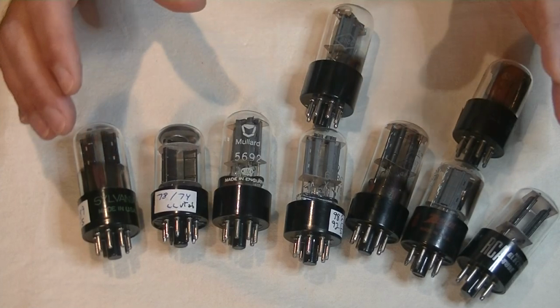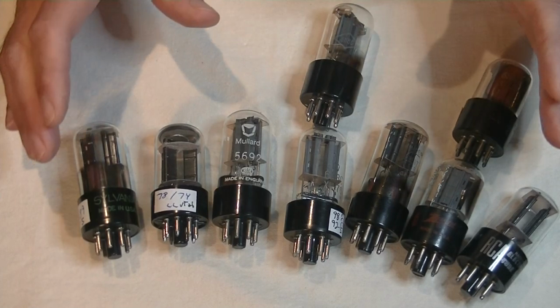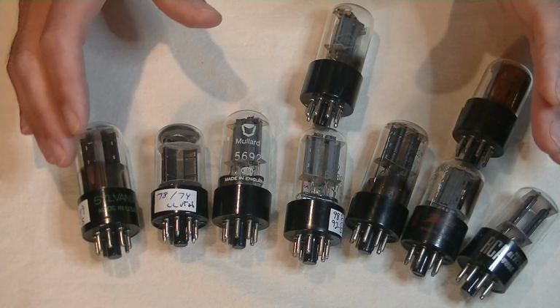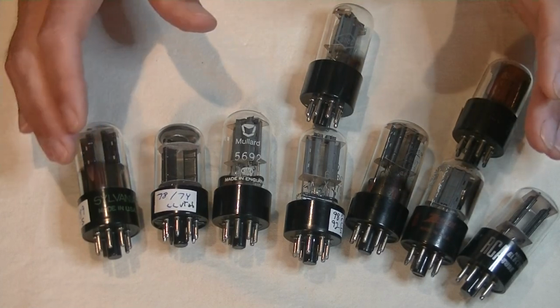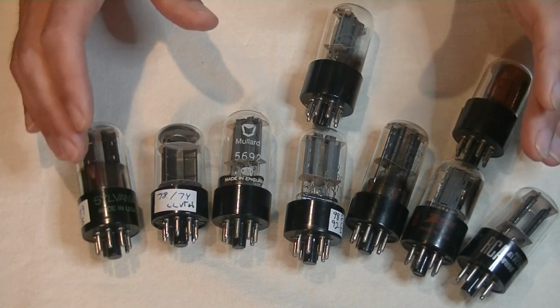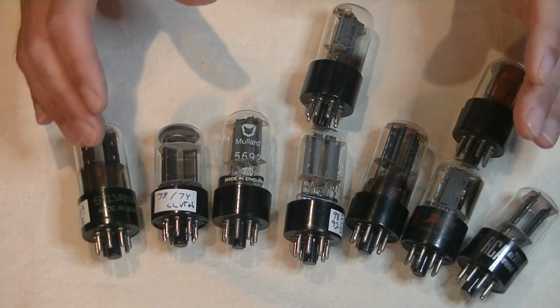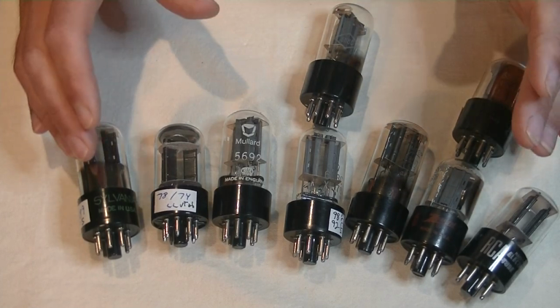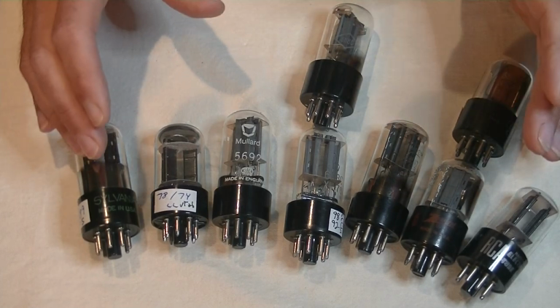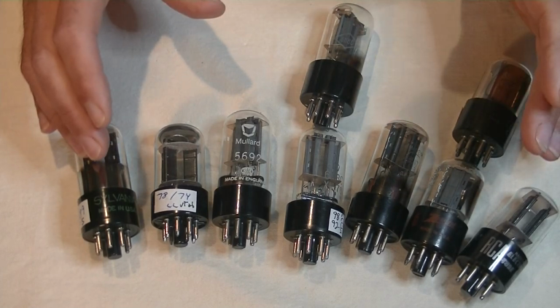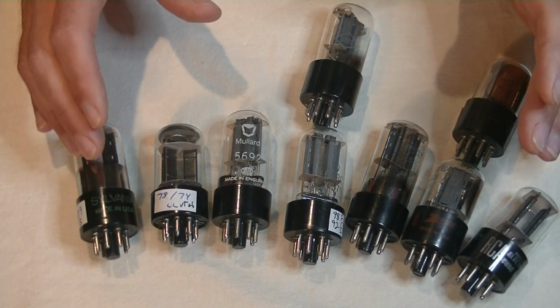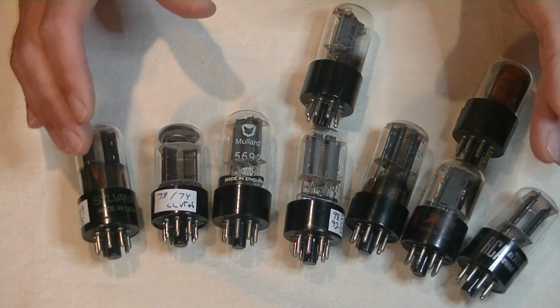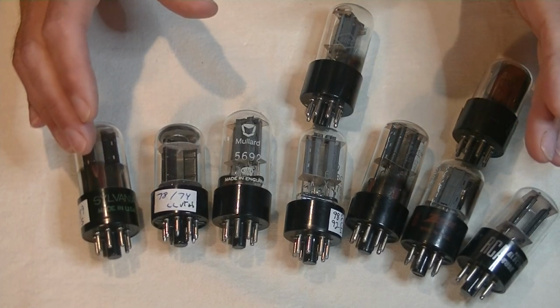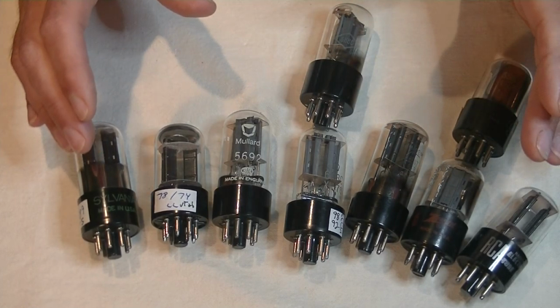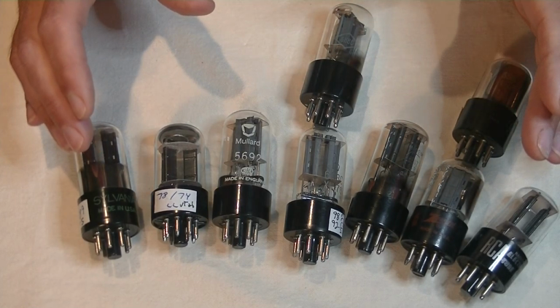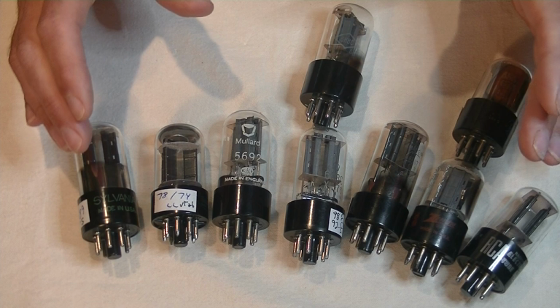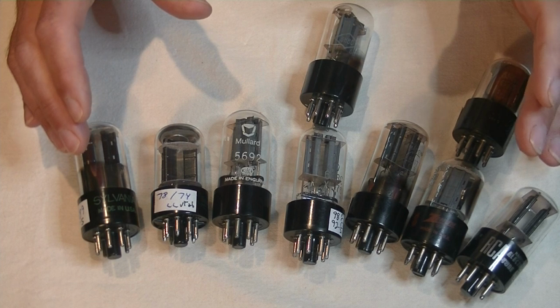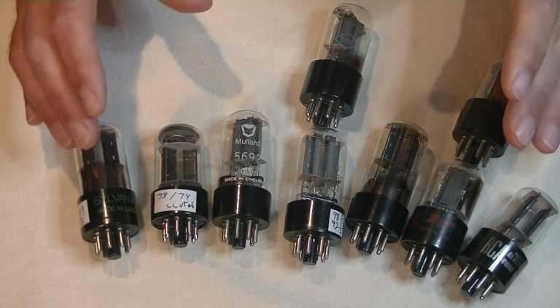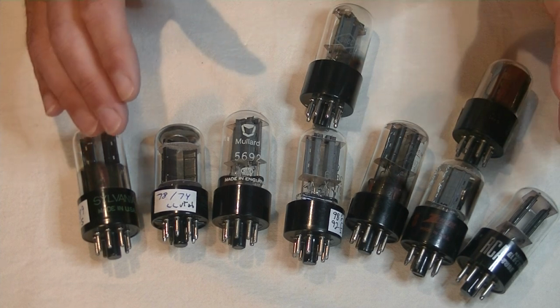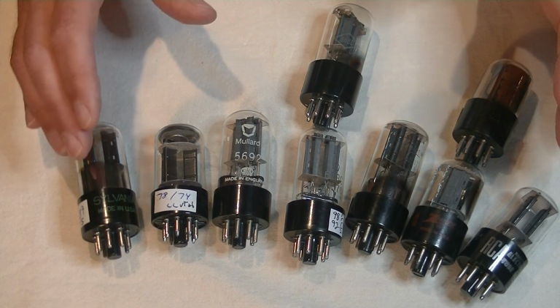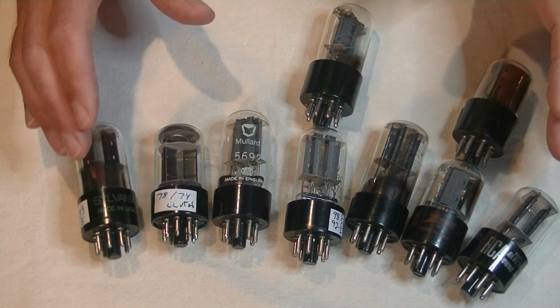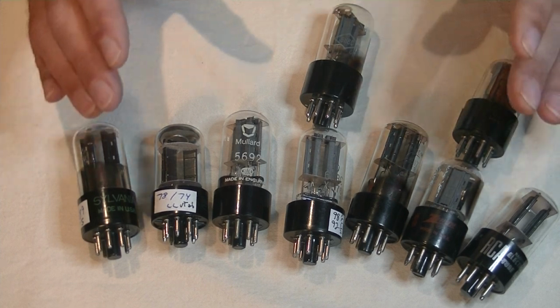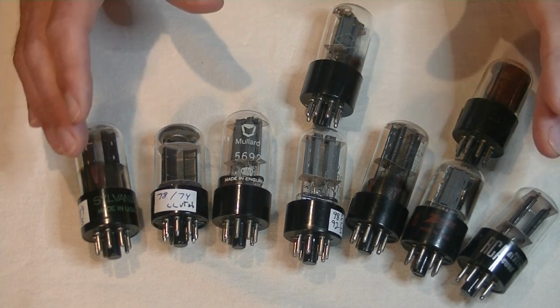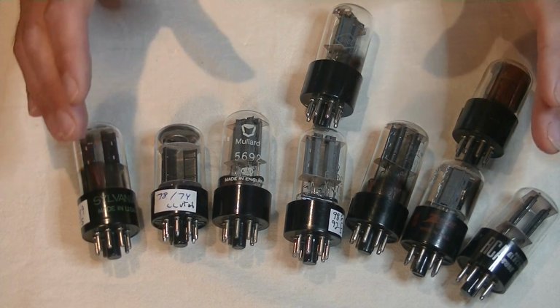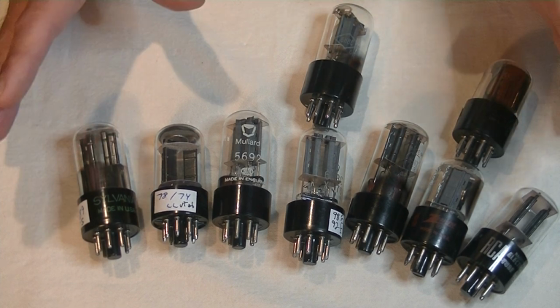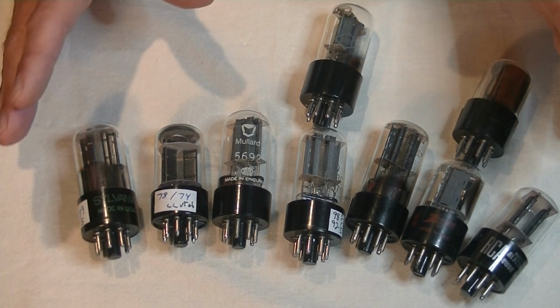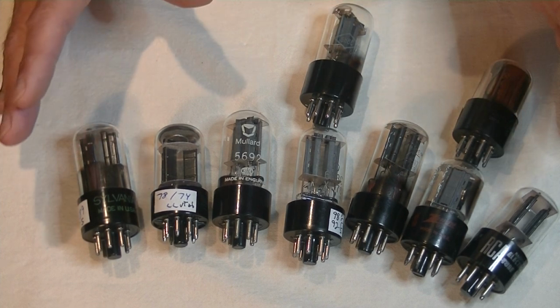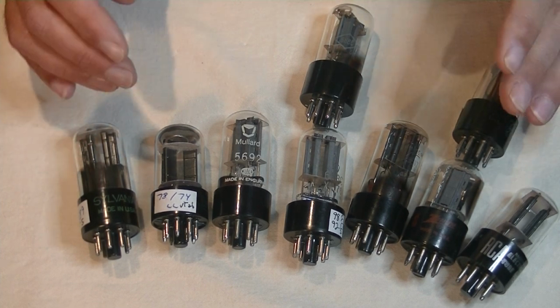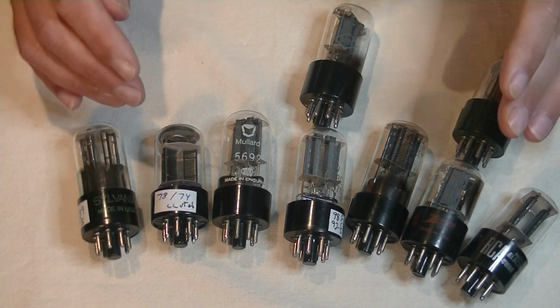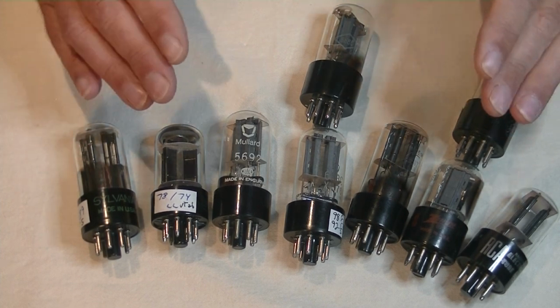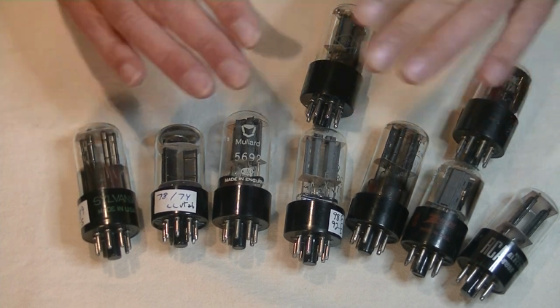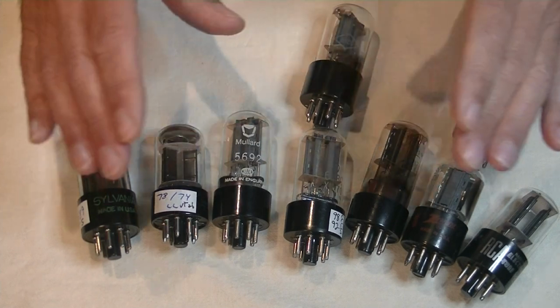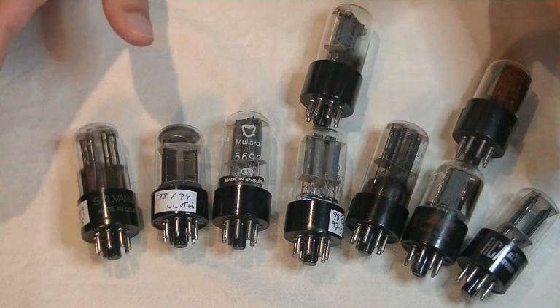Hey everyone, it's Jim from Valves and More, an online vintage tube store. And today, in tube lab number 10, we're going to roll the 6SN7.